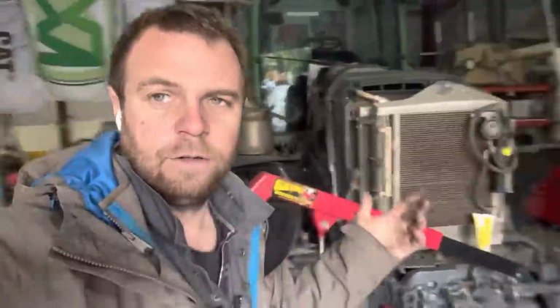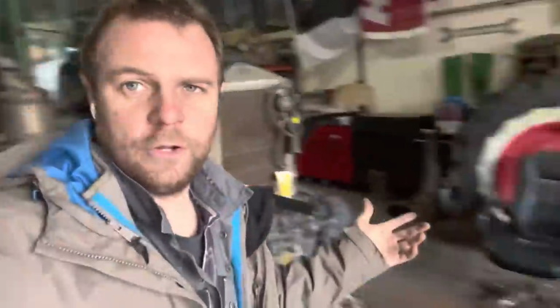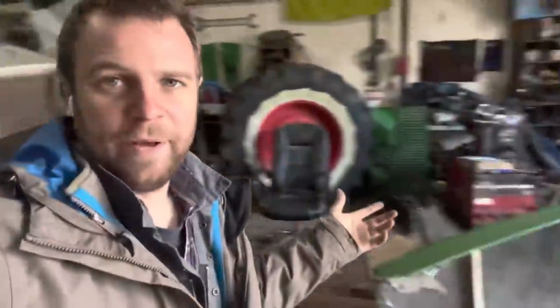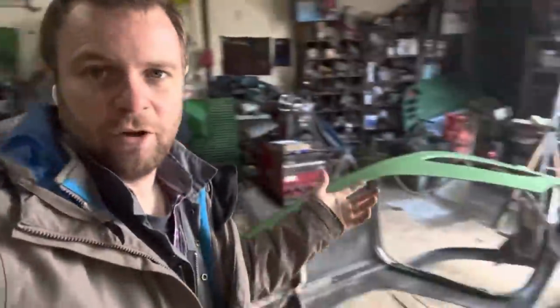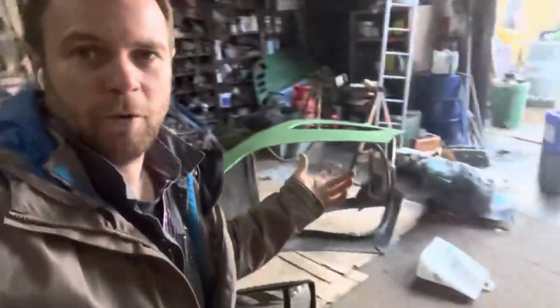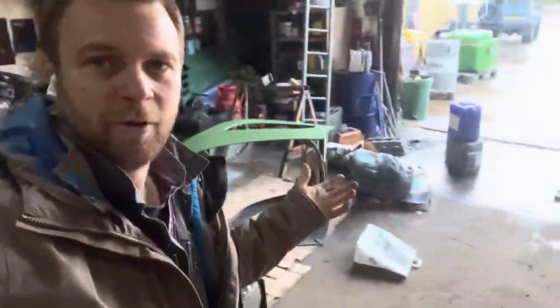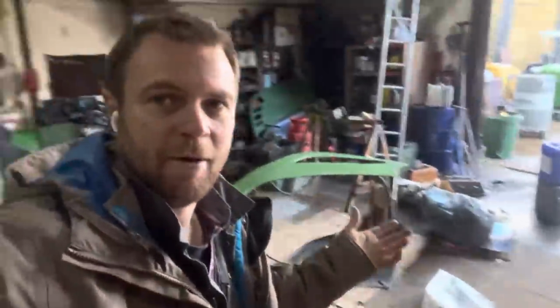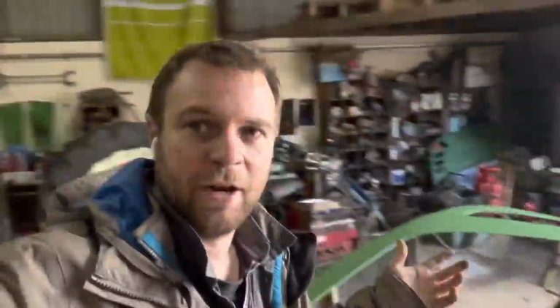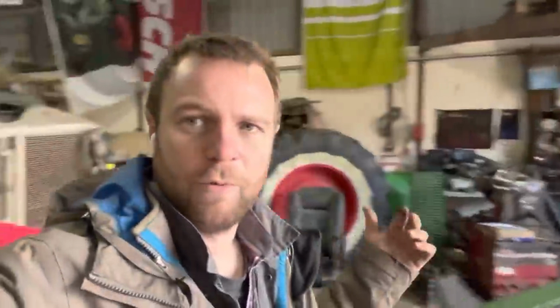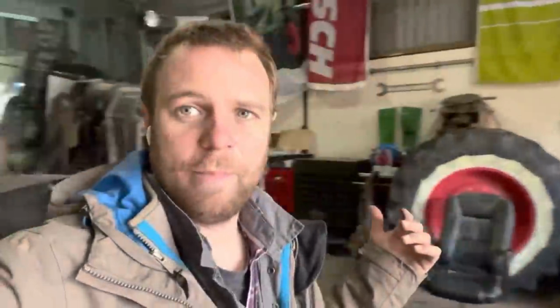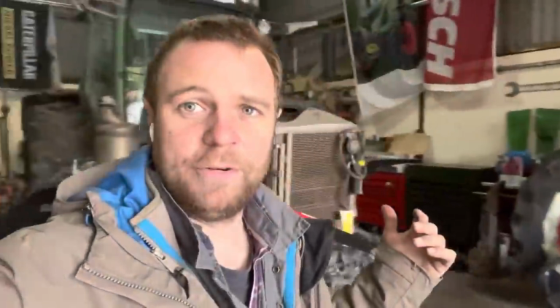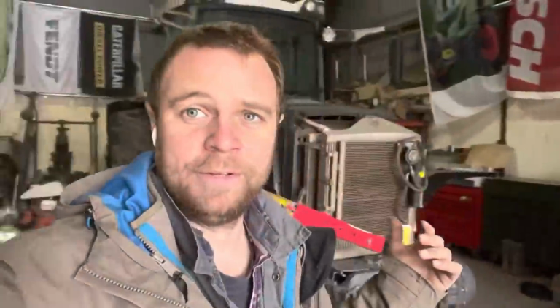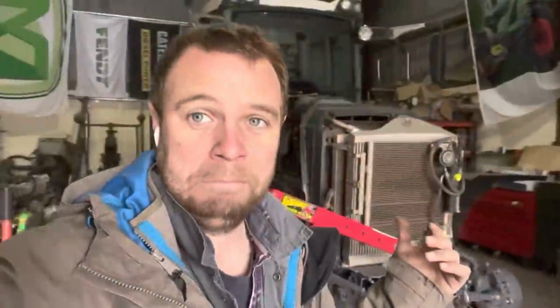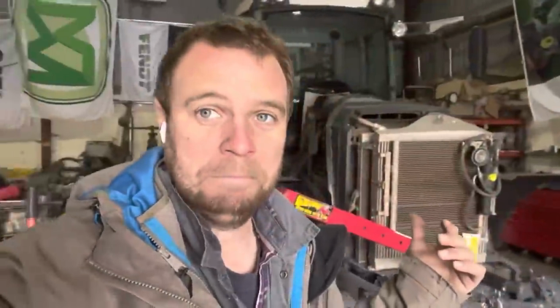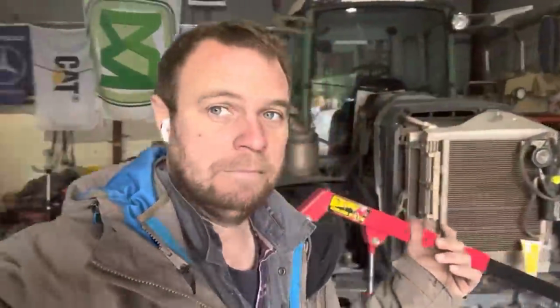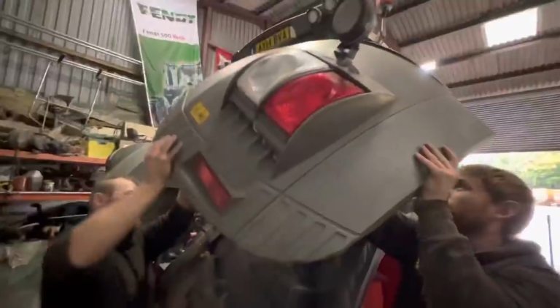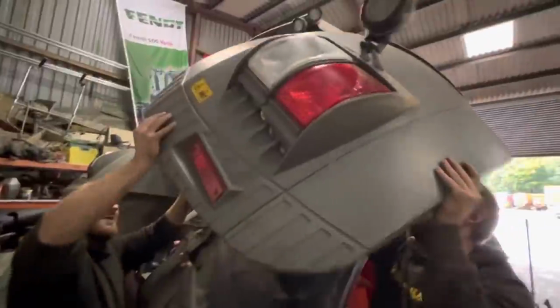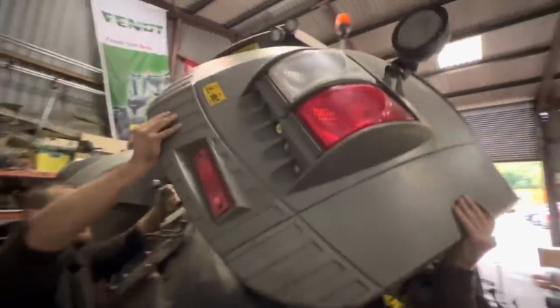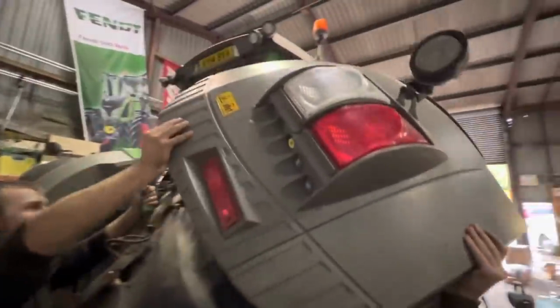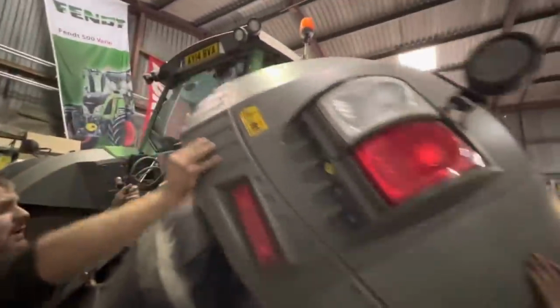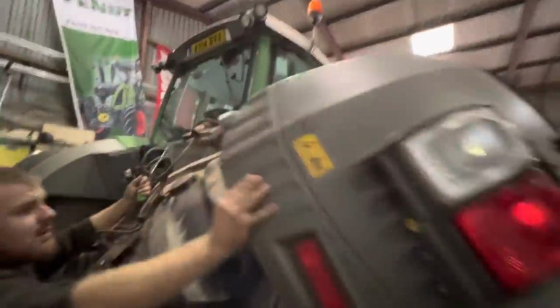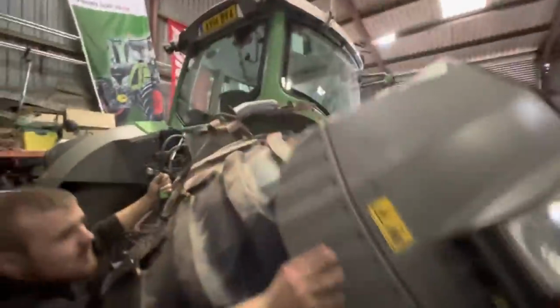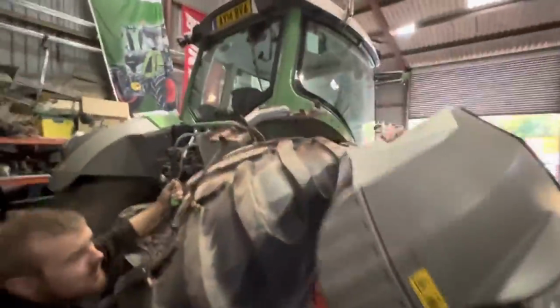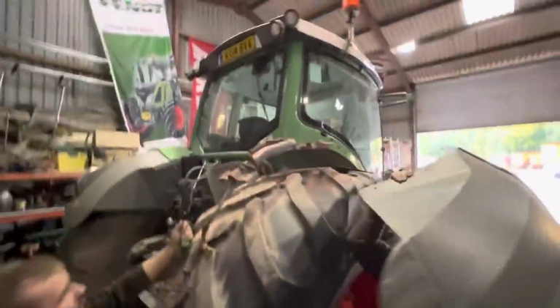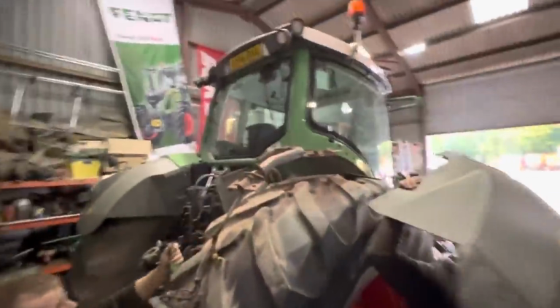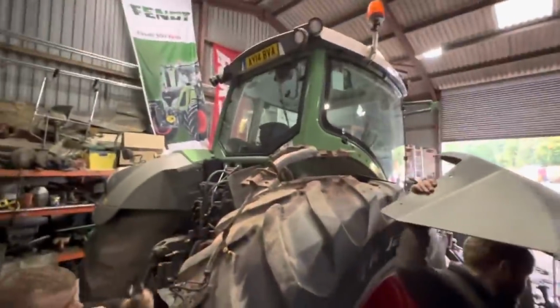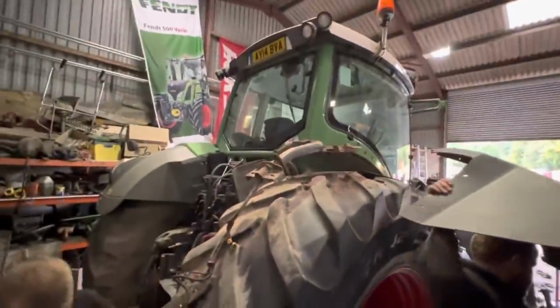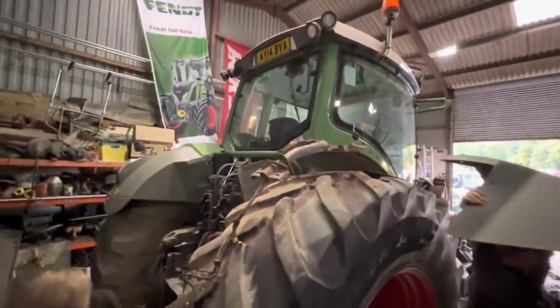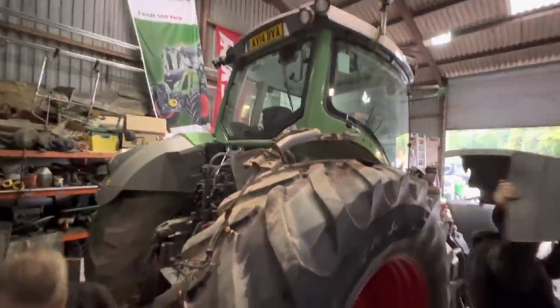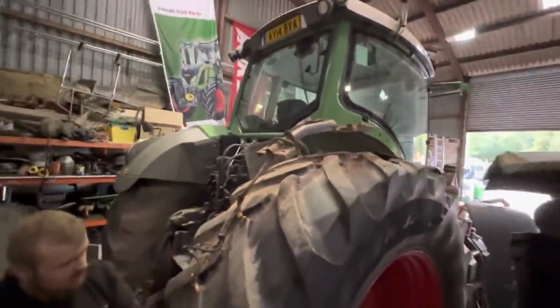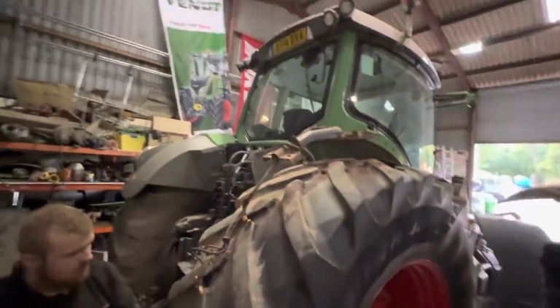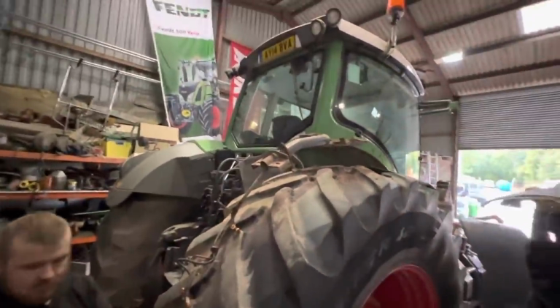Looking at all the bits all over the workshop now, kind of wondering why we bothered. It's like a grey Fergie now with big wheels.